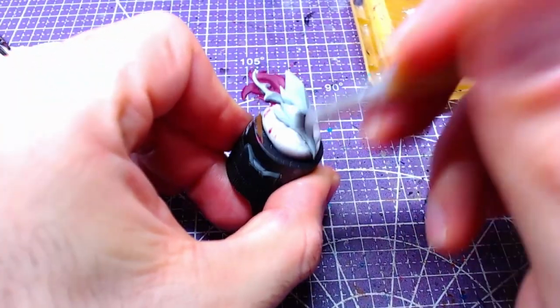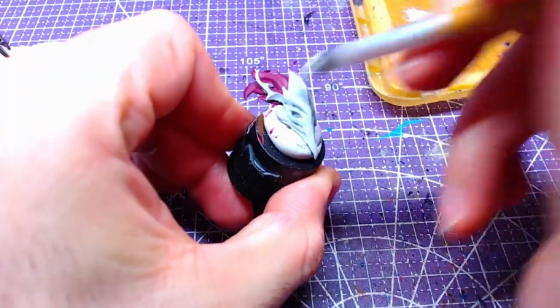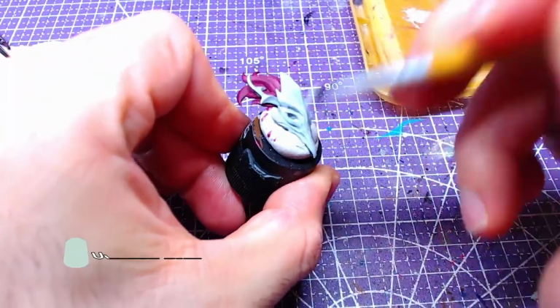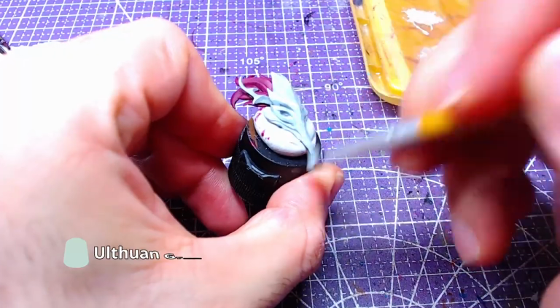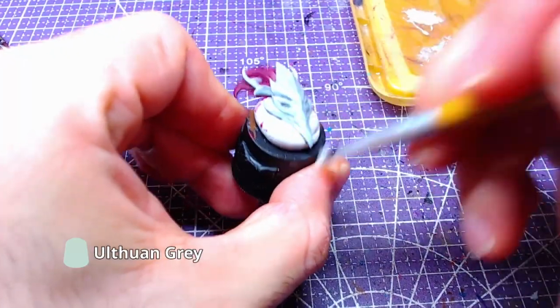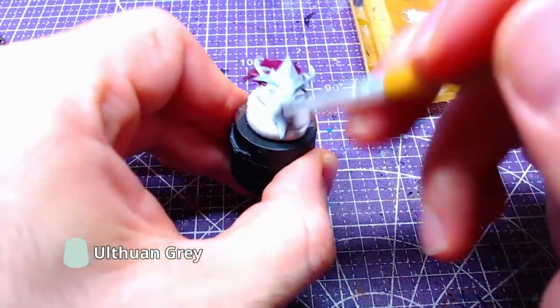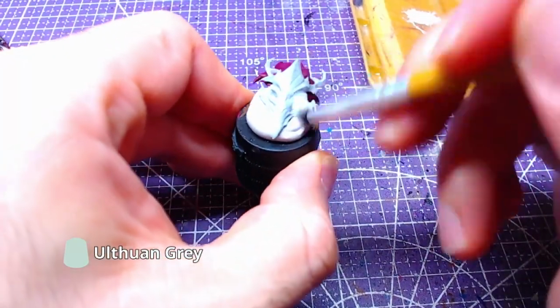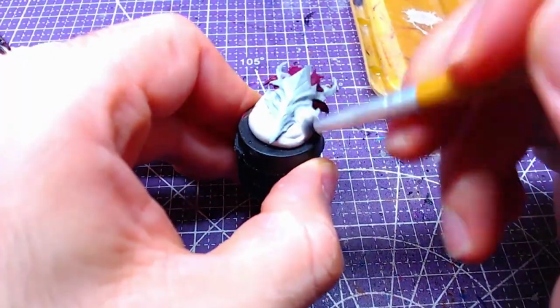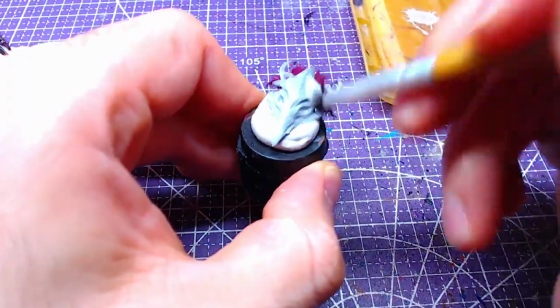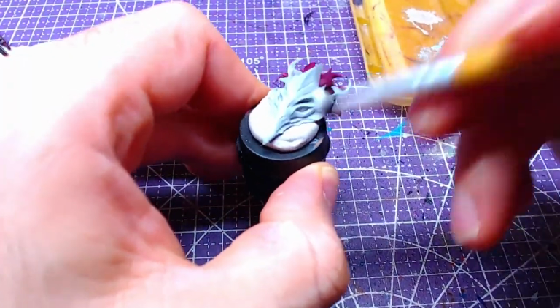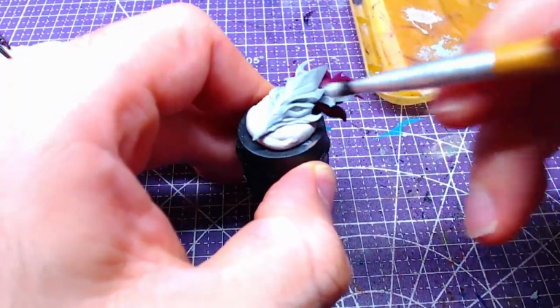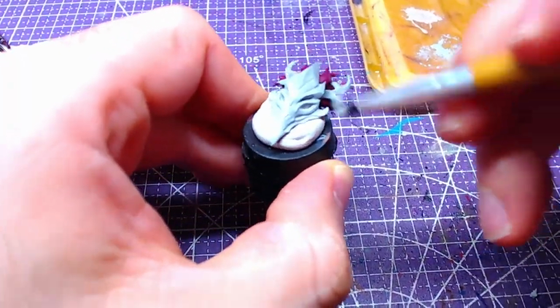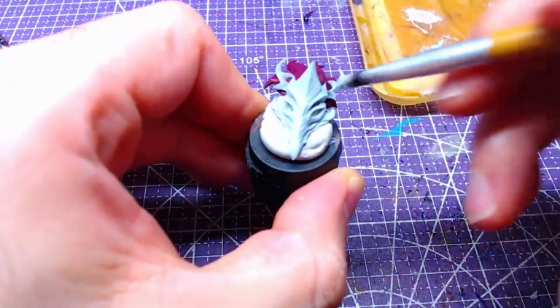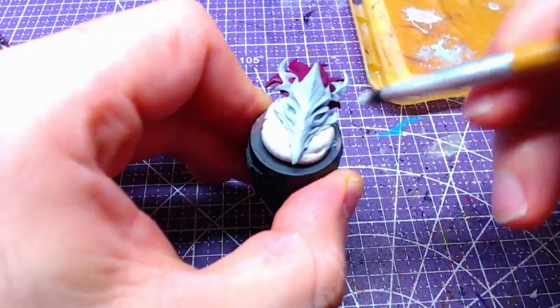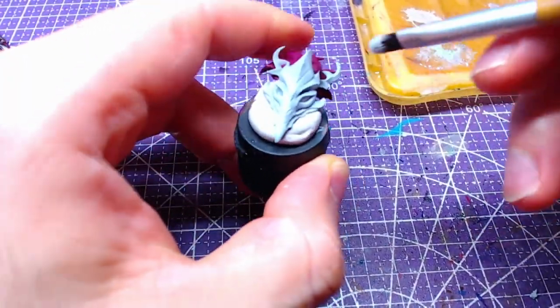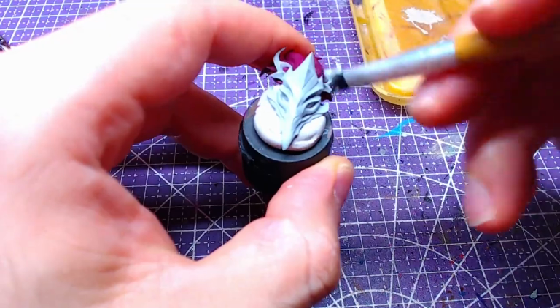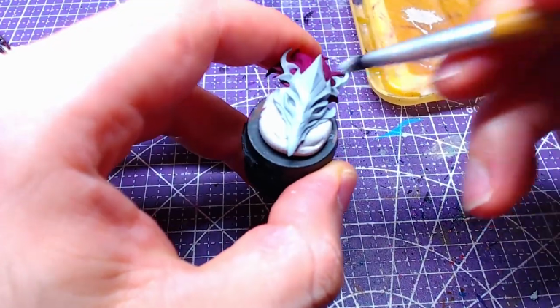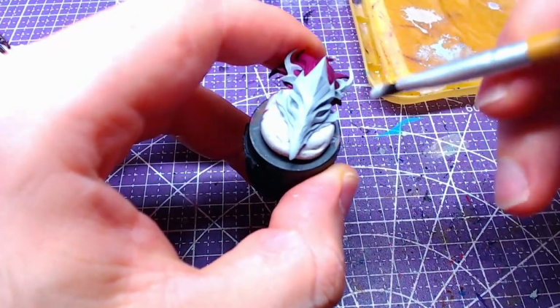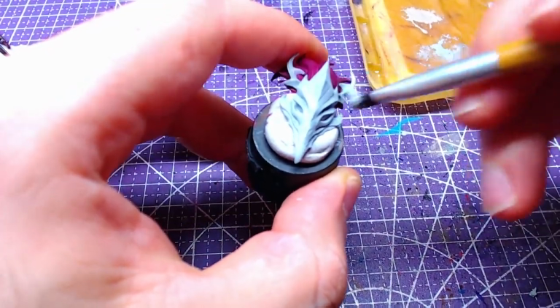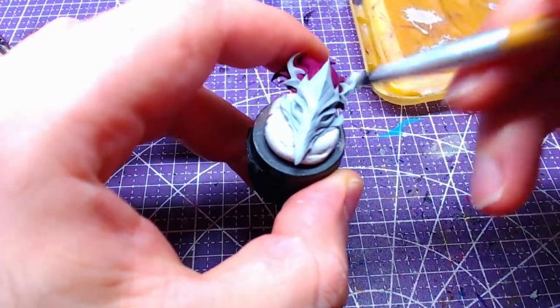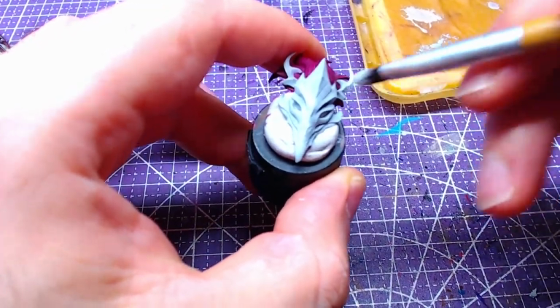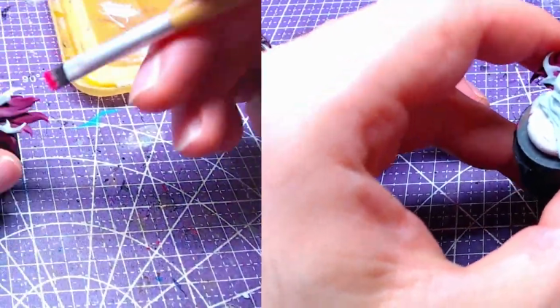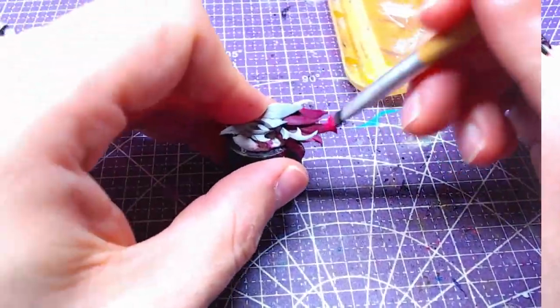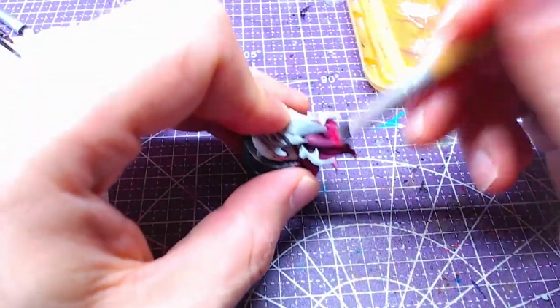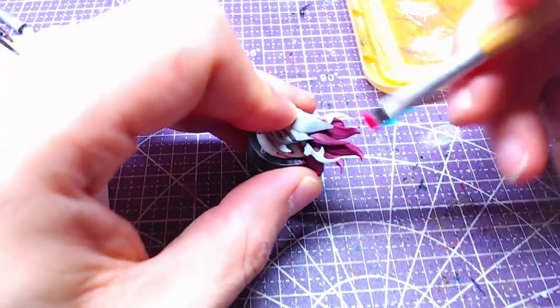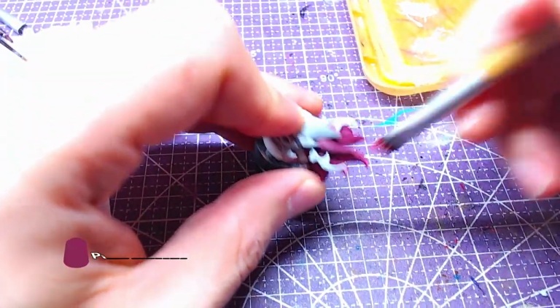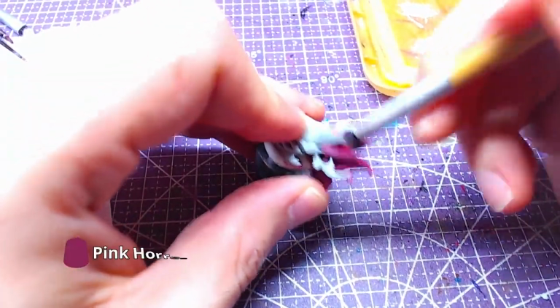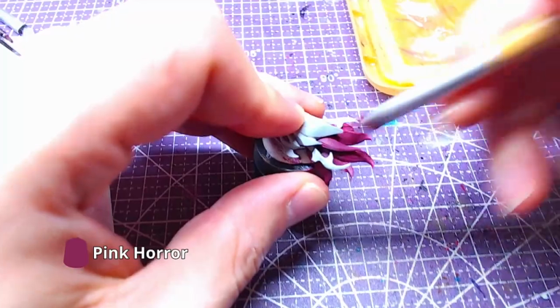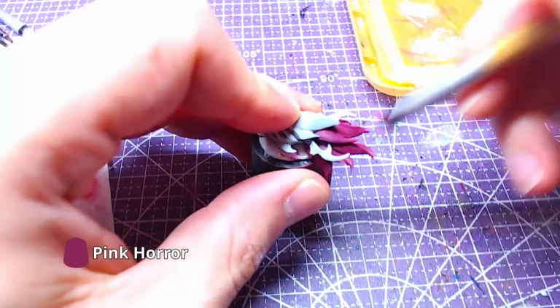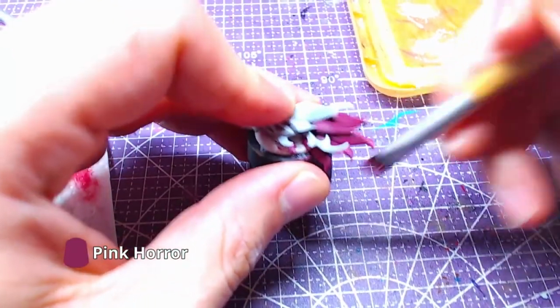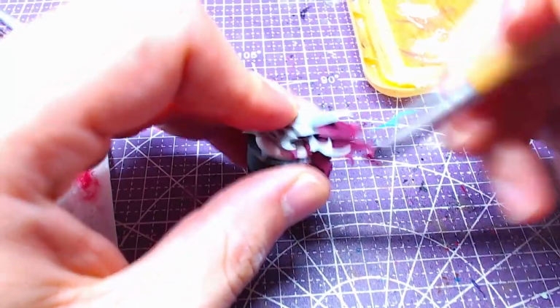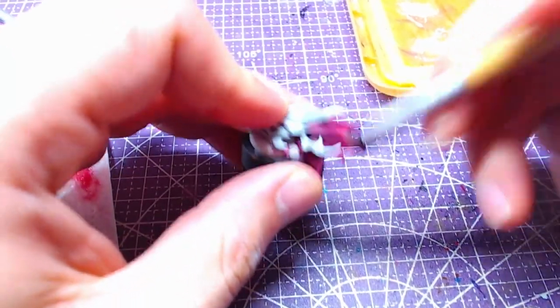Using Ulfone Grey with another dry brush, we will go over the skull. This will add a nice highlight without much work. Changing our dry brush, we will take Pink Horror and go over the whip's hair.